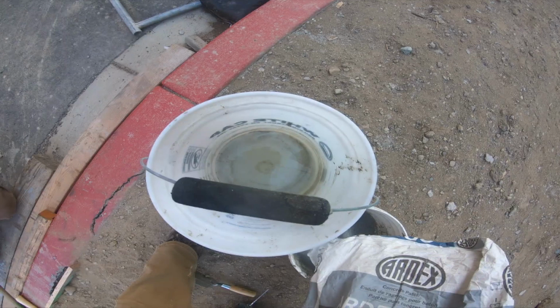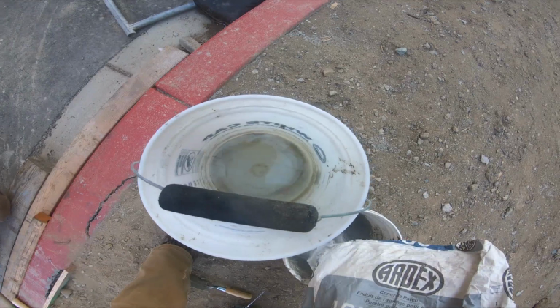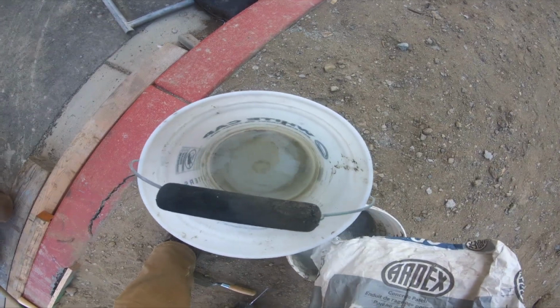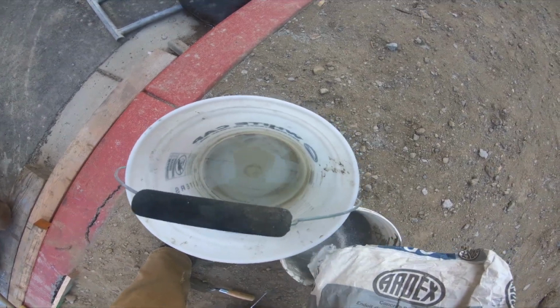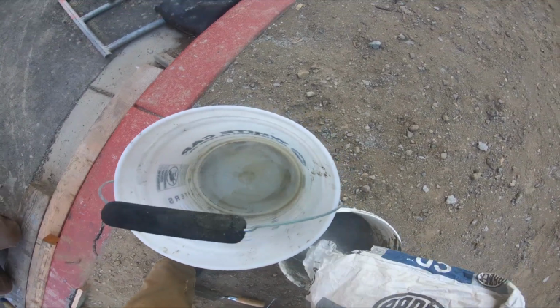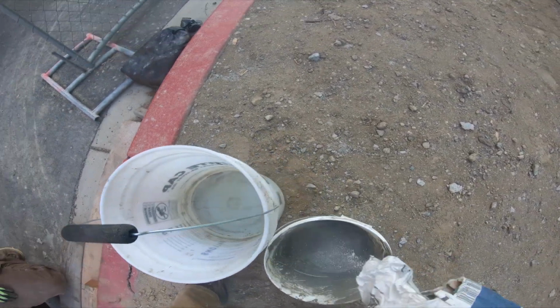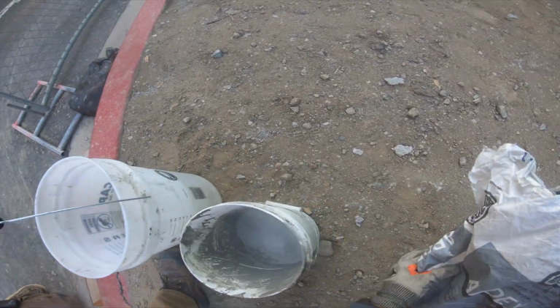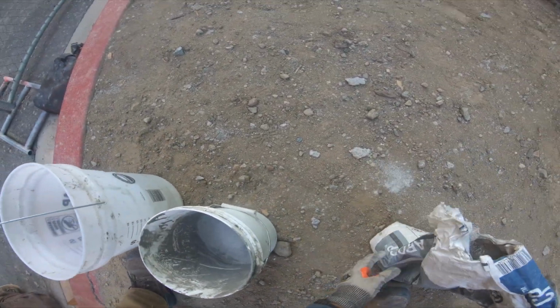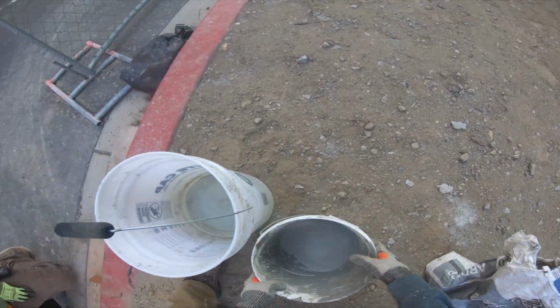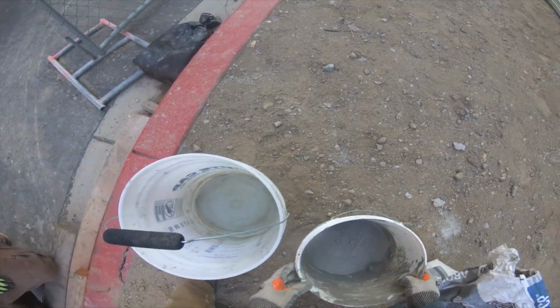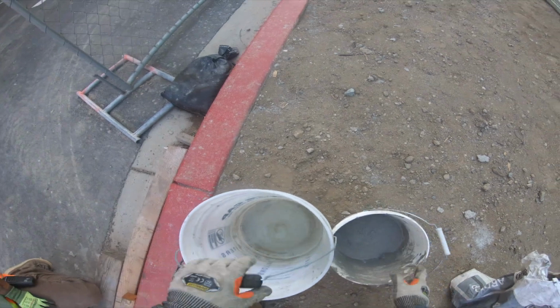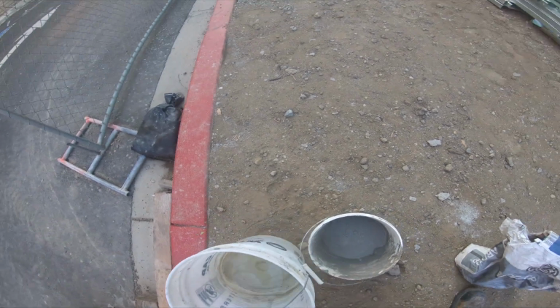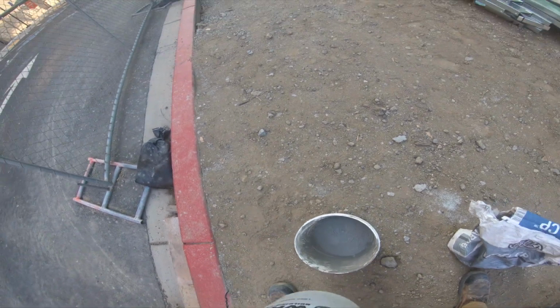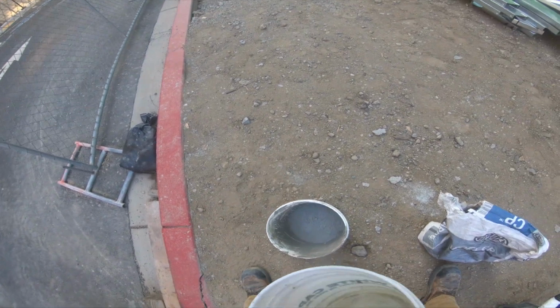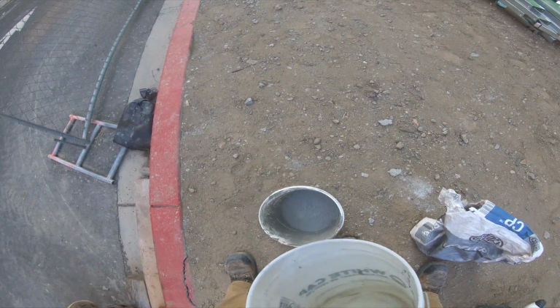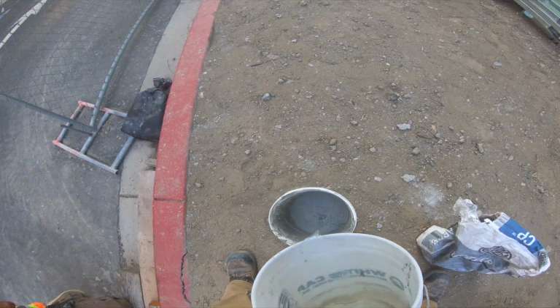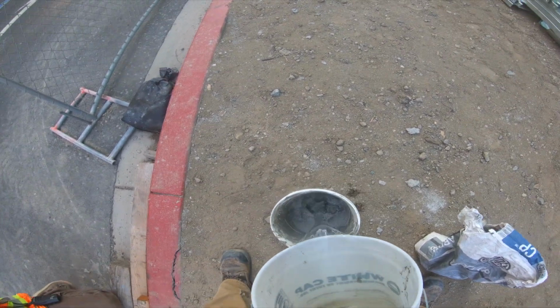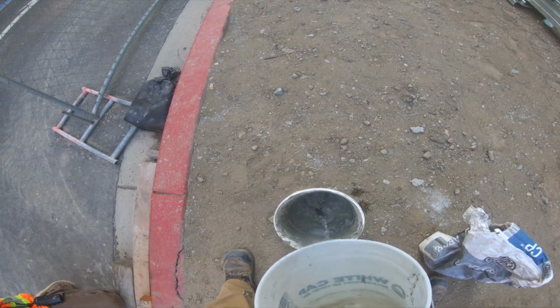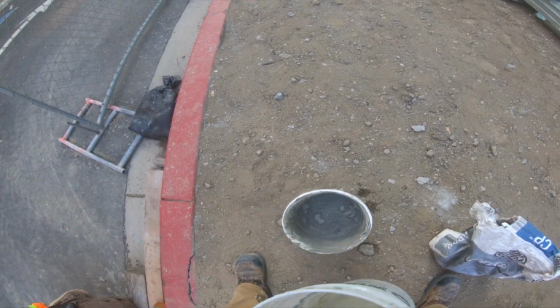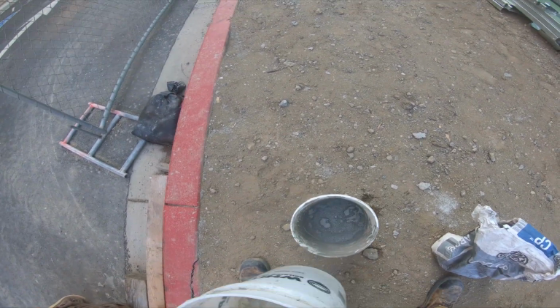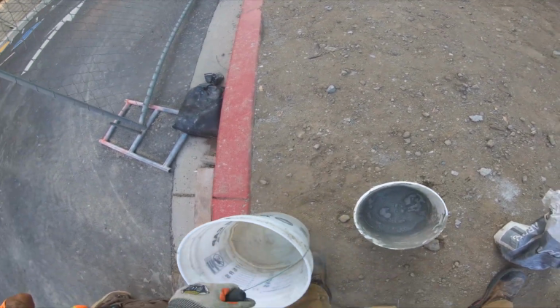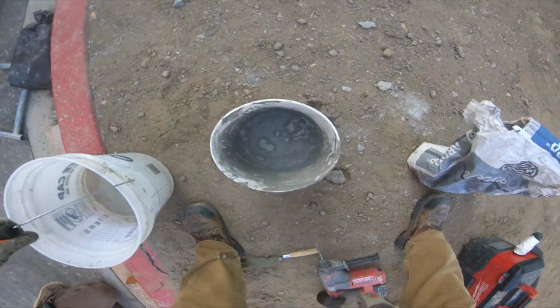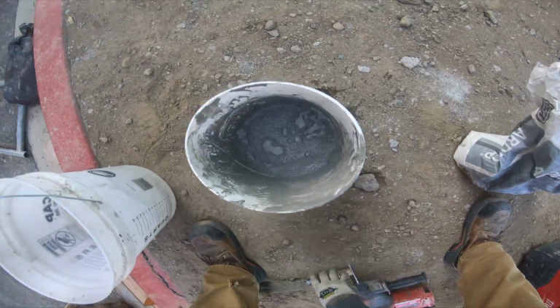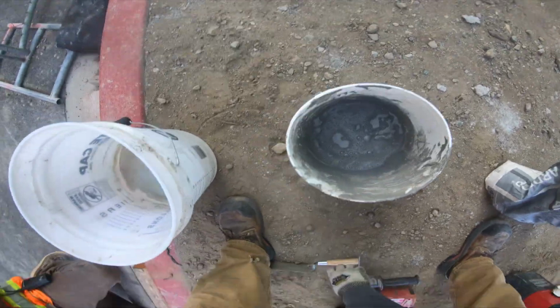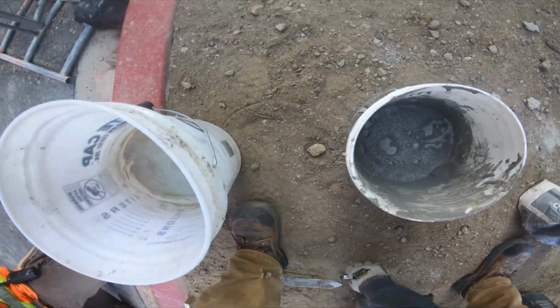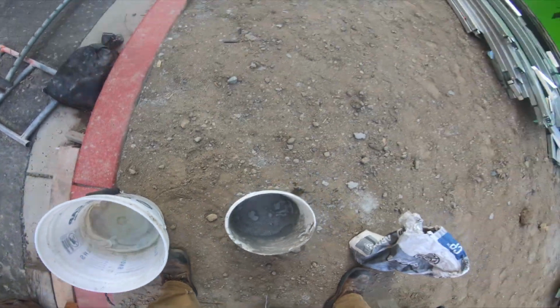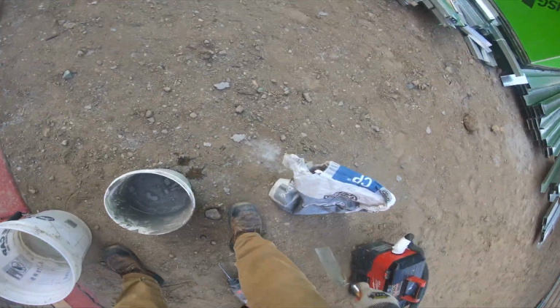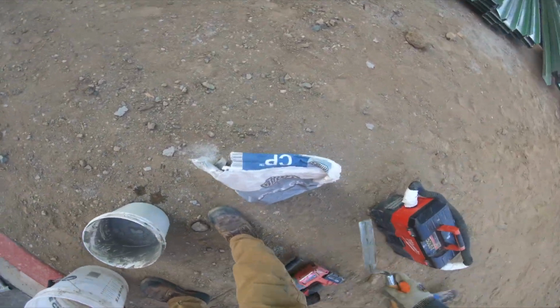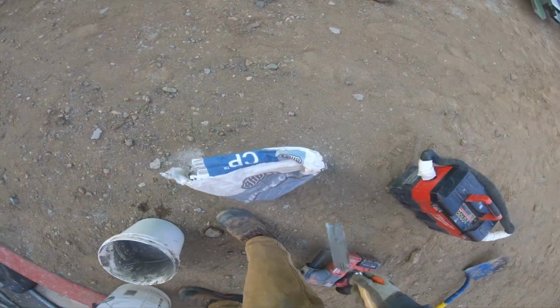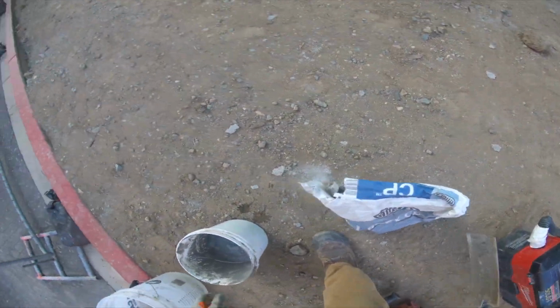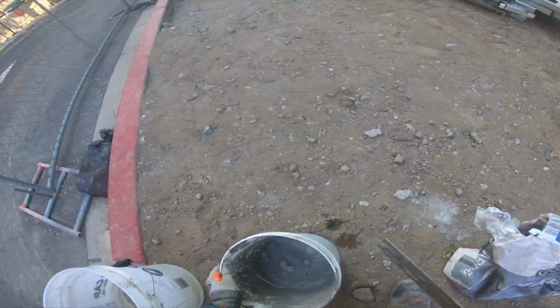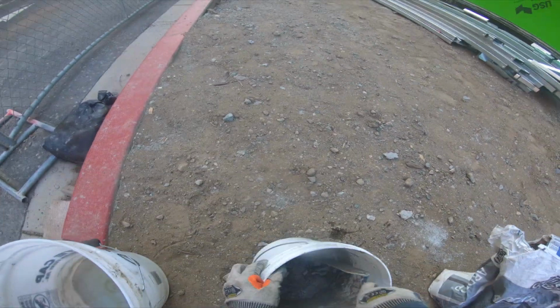And a vacuum, y un vacuum para limpiar la área, just to clean the area. Mix it up, throw in the mix, ponga el mix, lo mezcla con agua, just mix it with water. Use one of the scrapers, usar esa herramienta allí, mezclarlo.